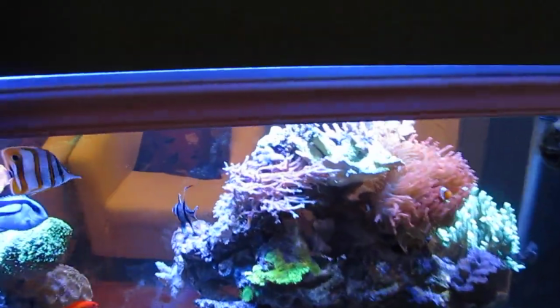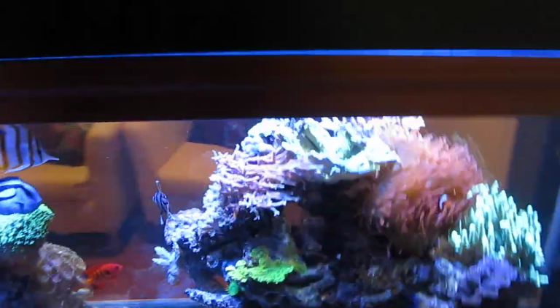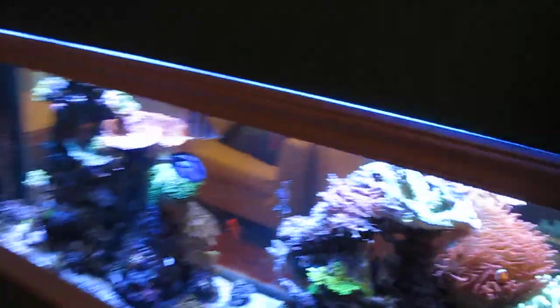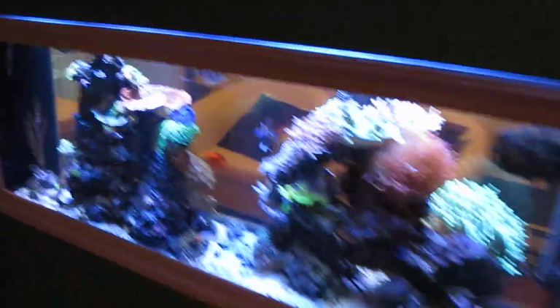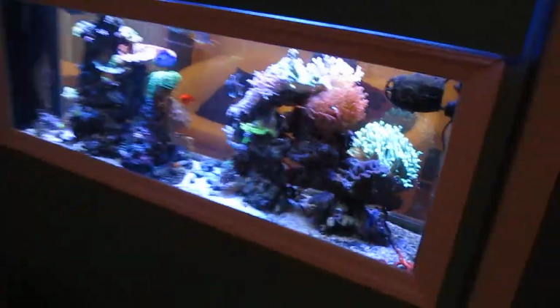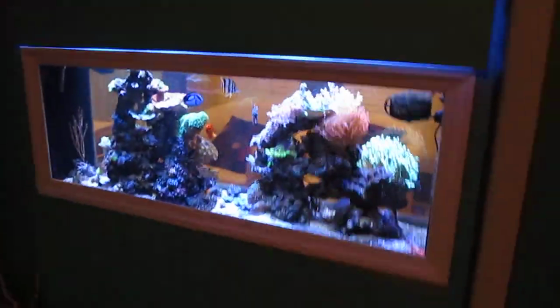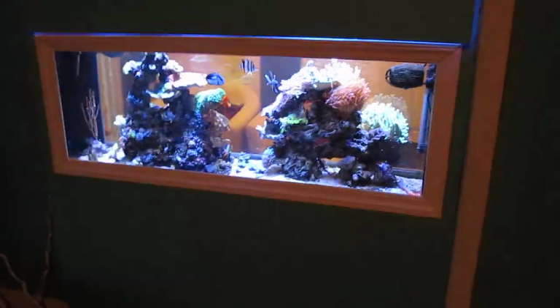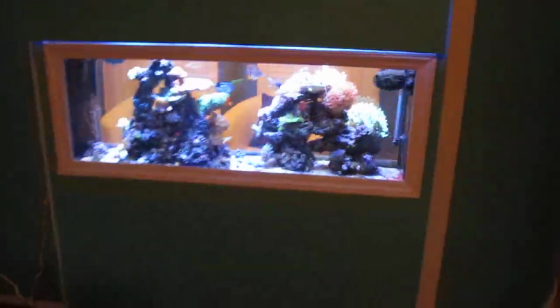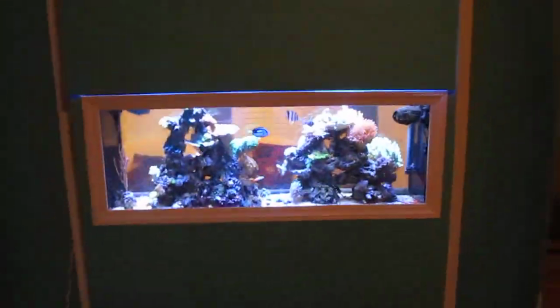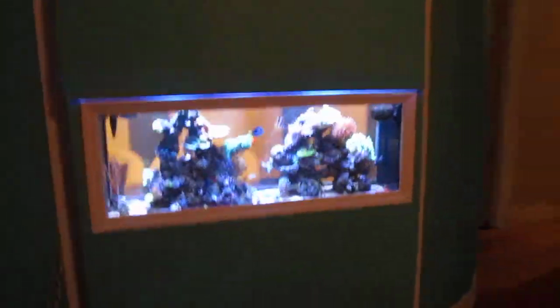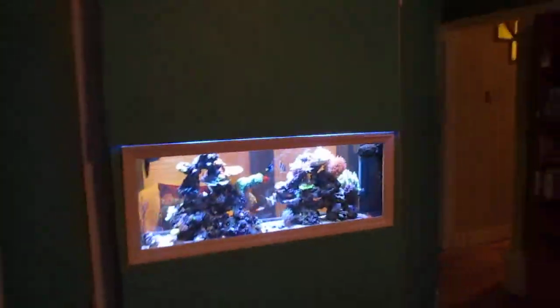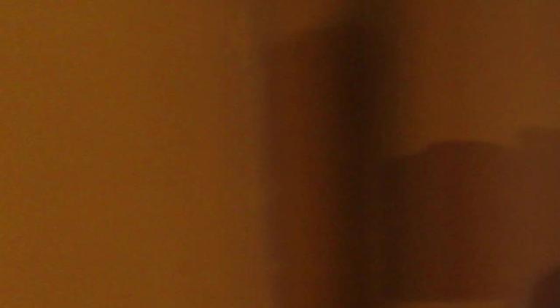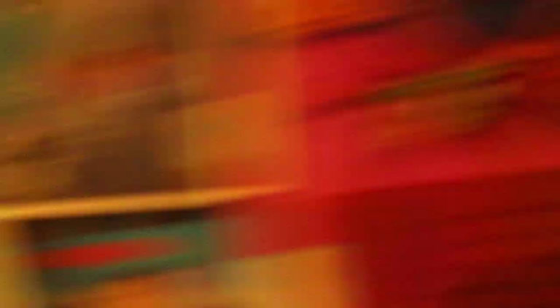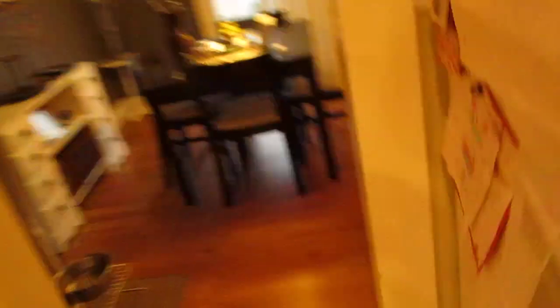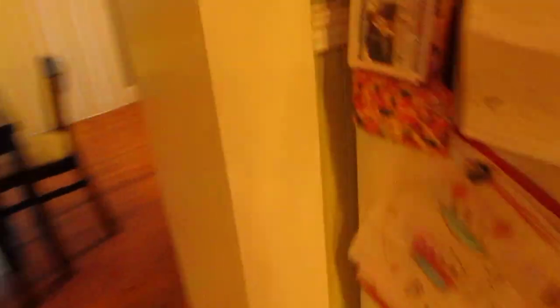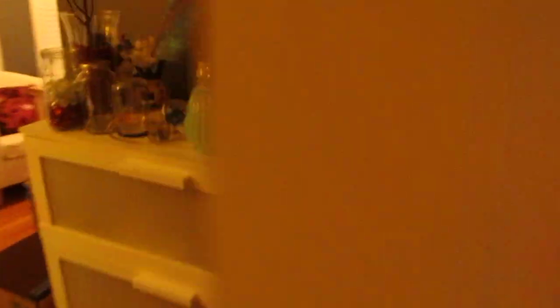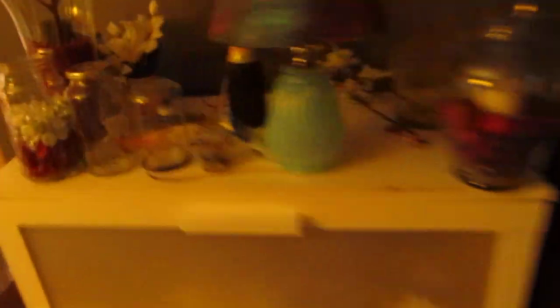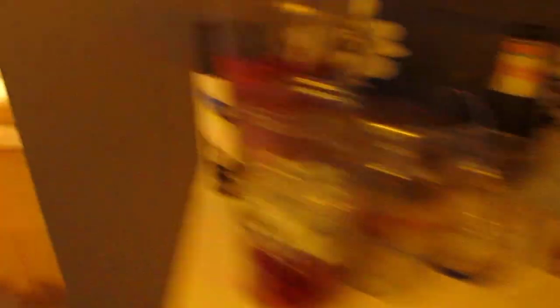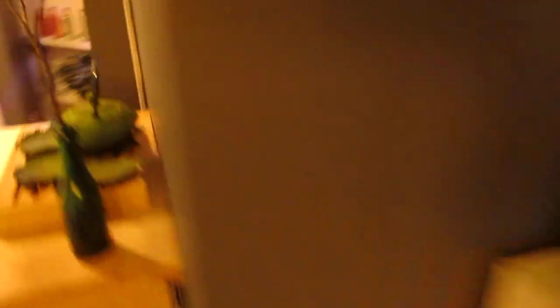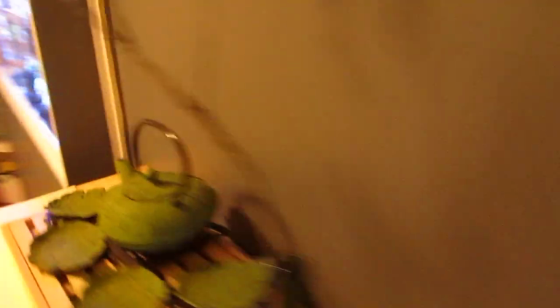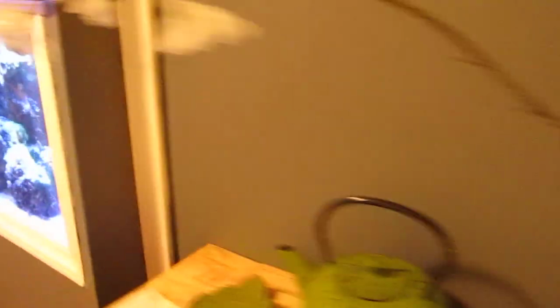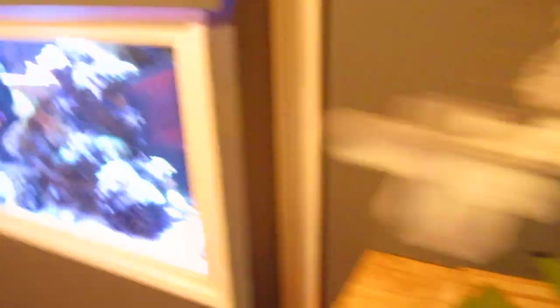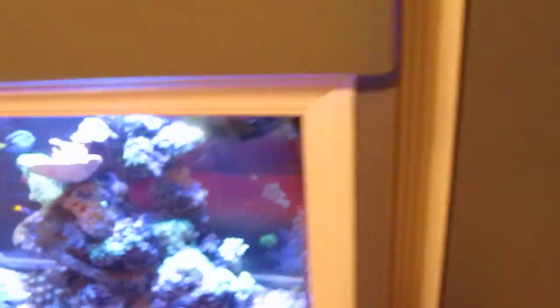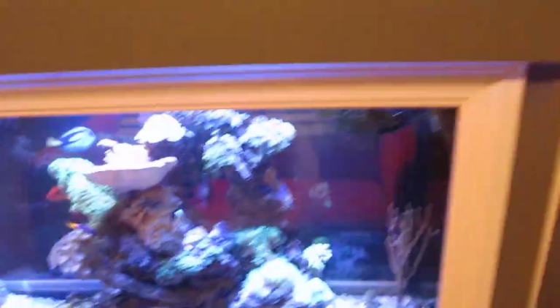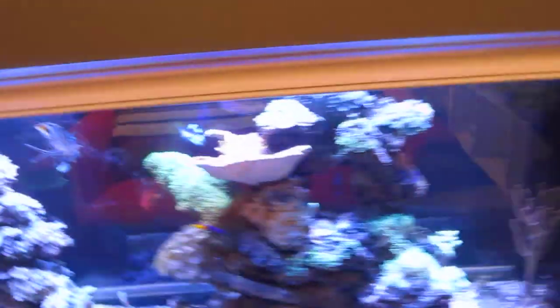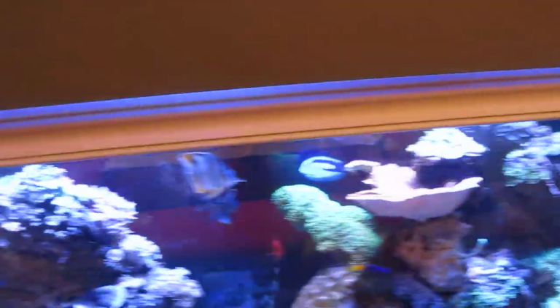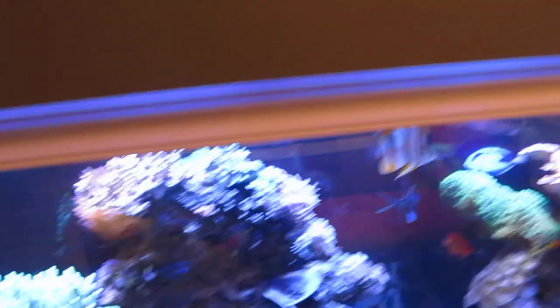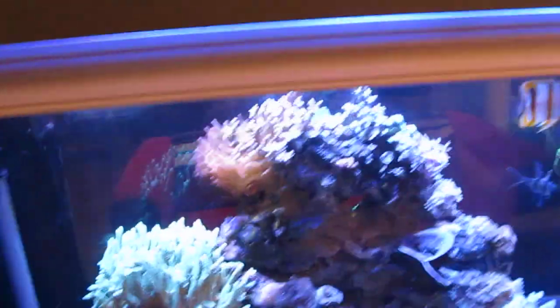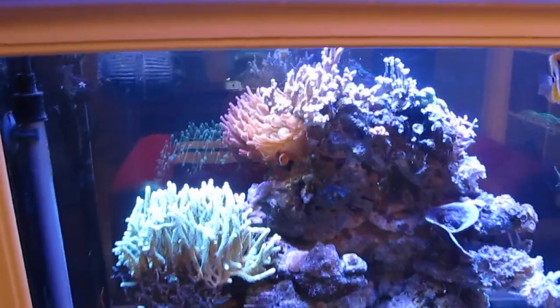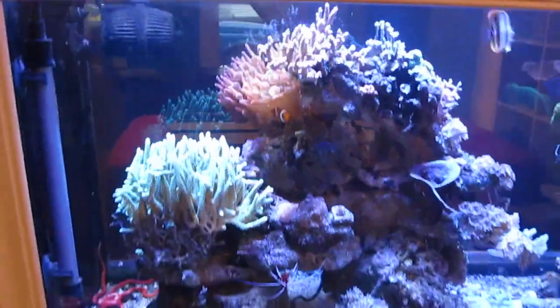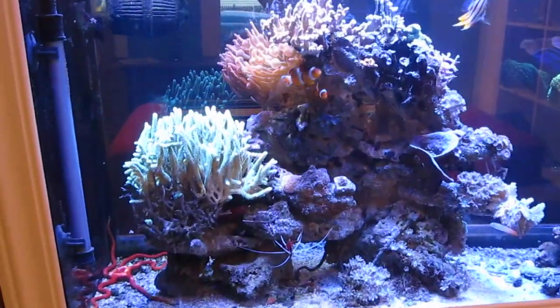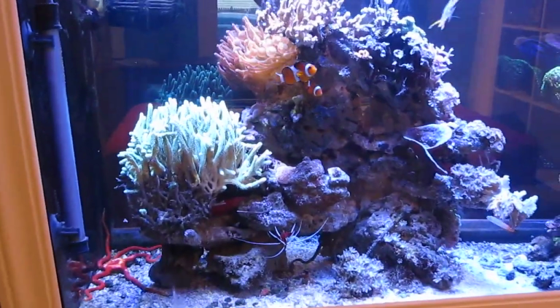Let me bring you over real quick to the other side. This is the dining room side here.